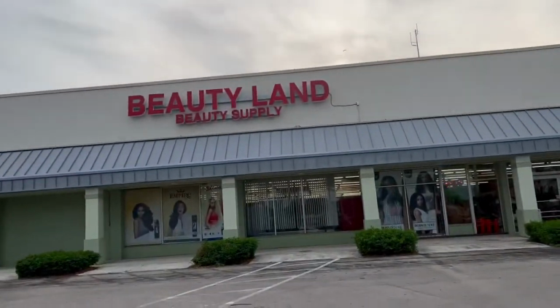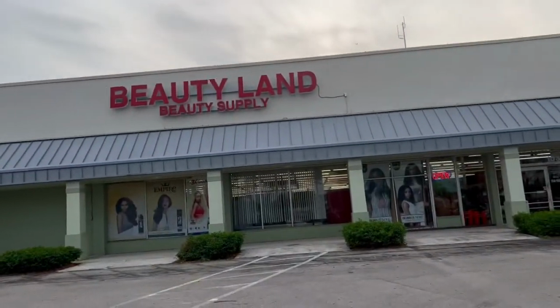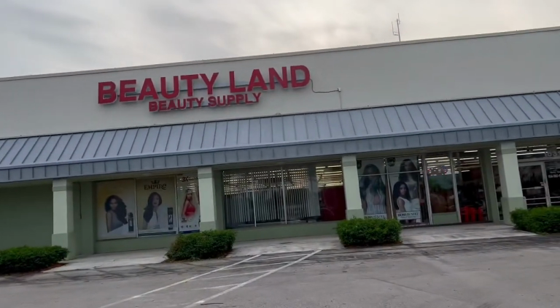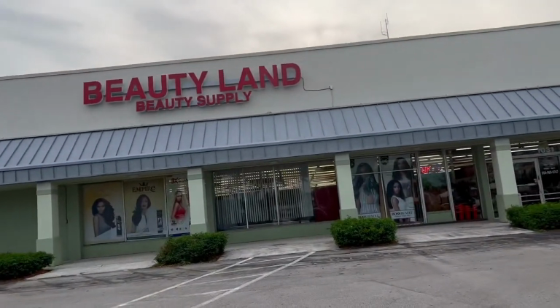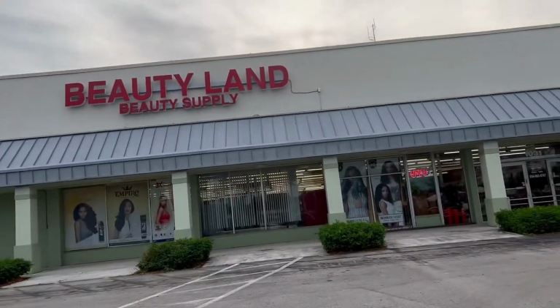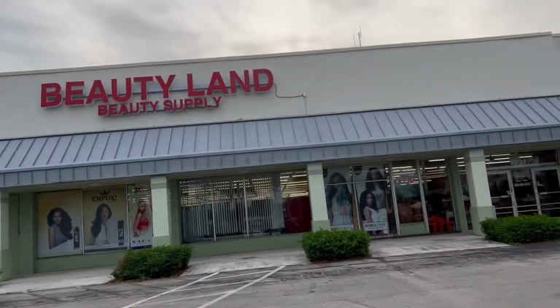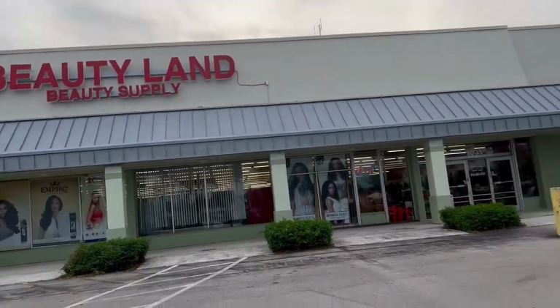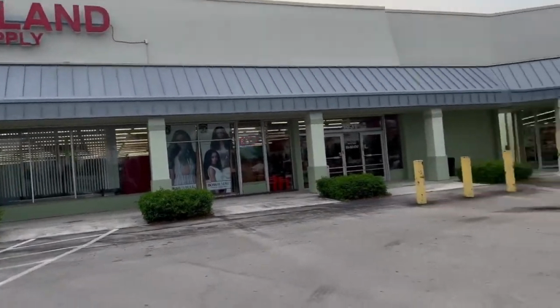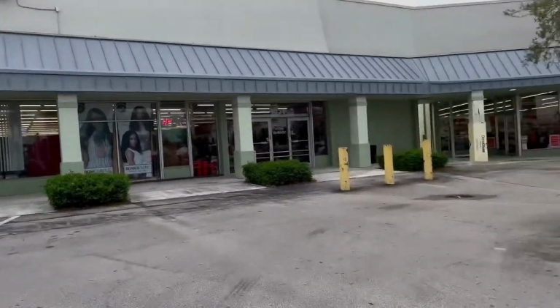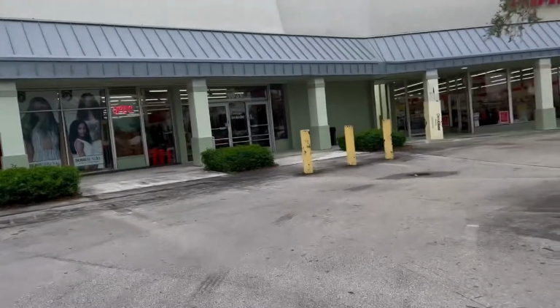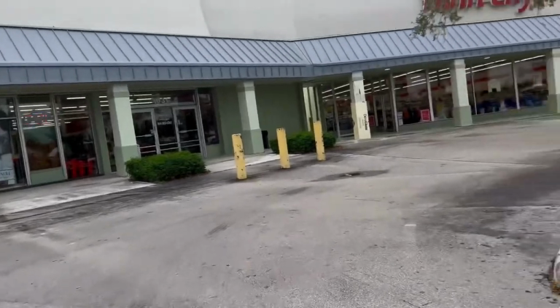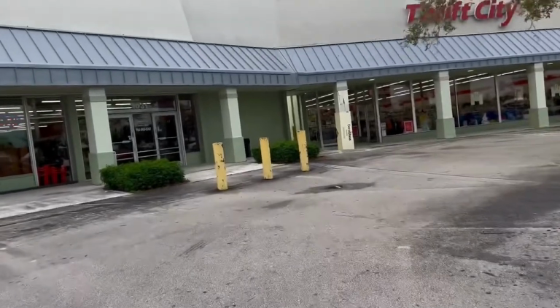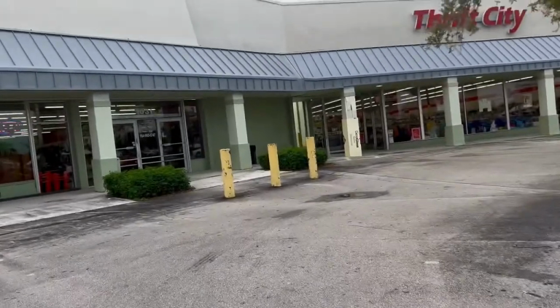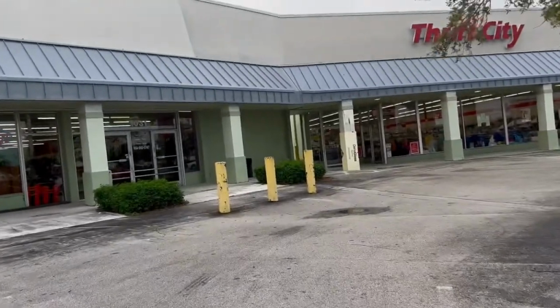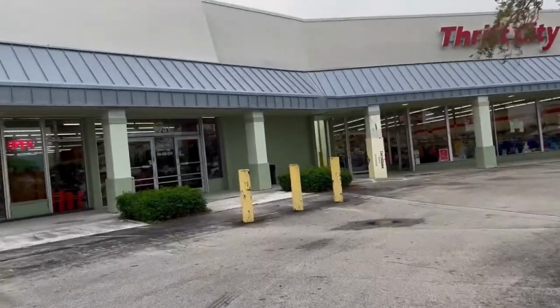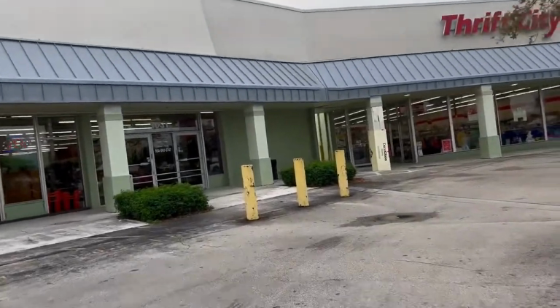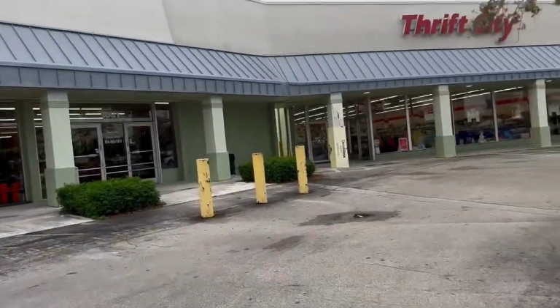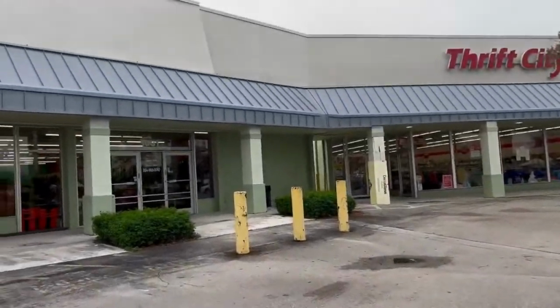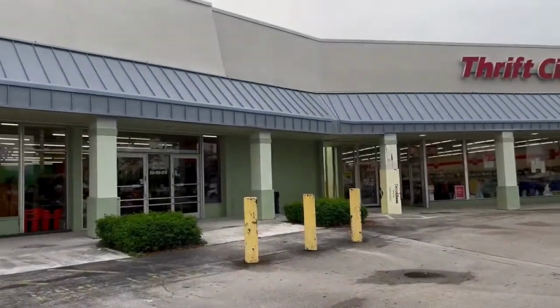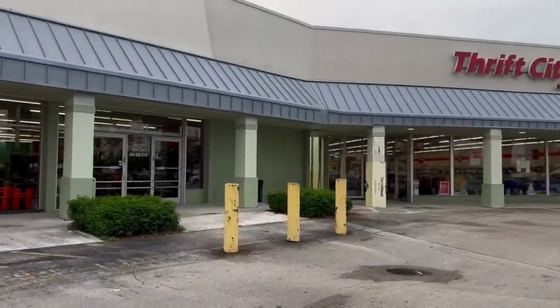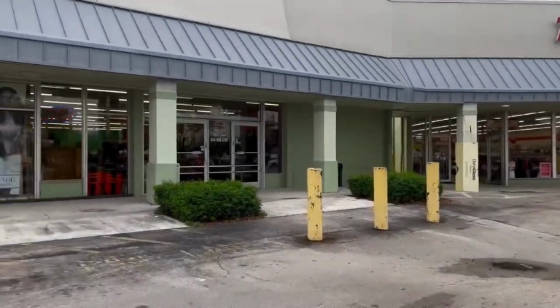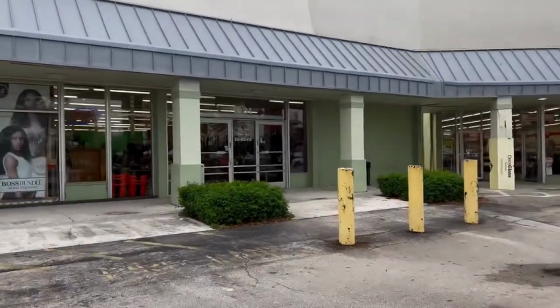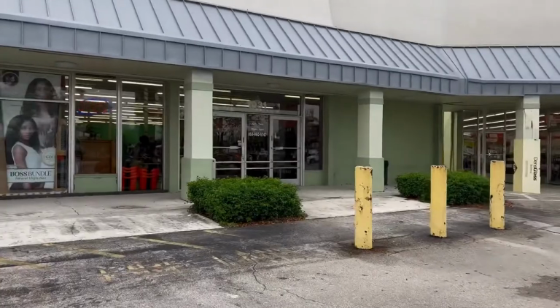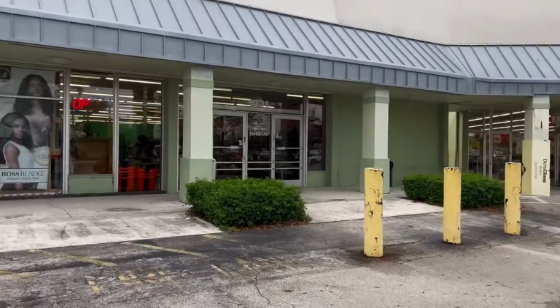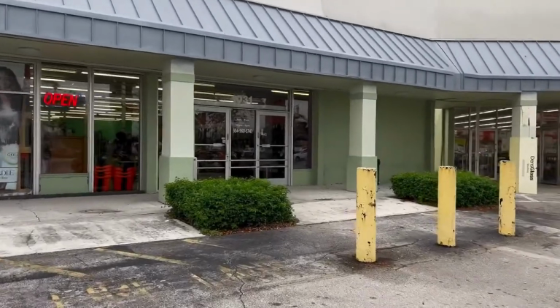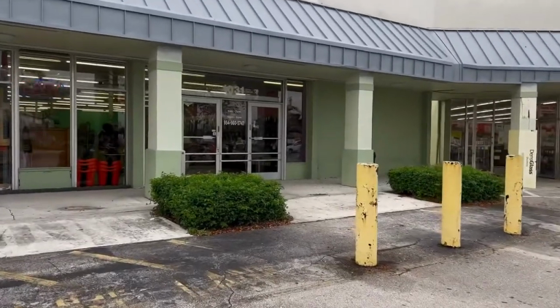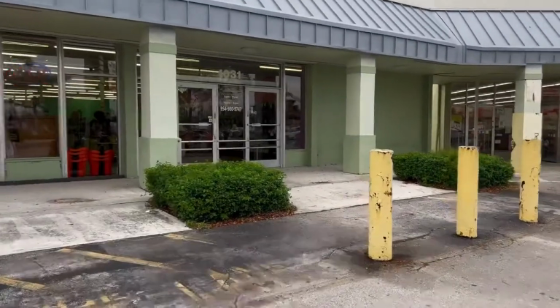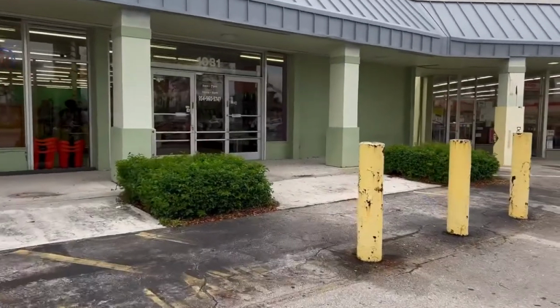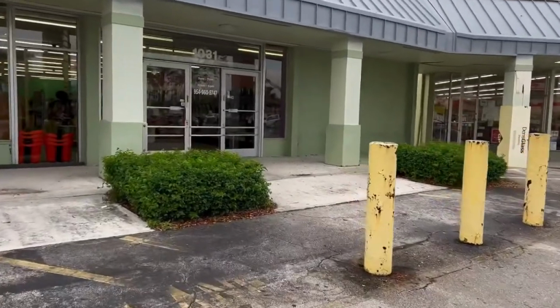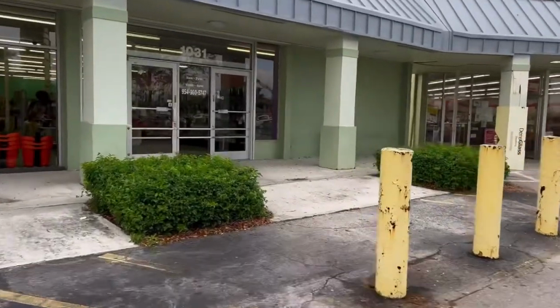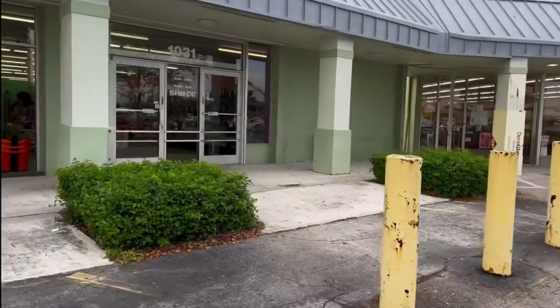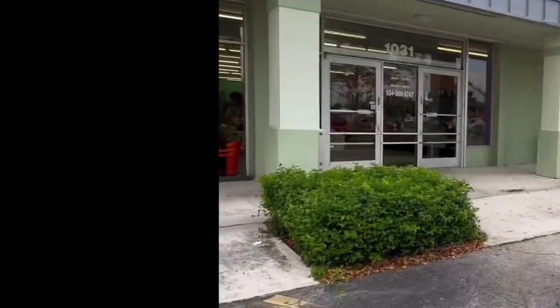We are going to Beautyland Beauty Supply so that I can get the stuff that I want to make this wig. So let's go.